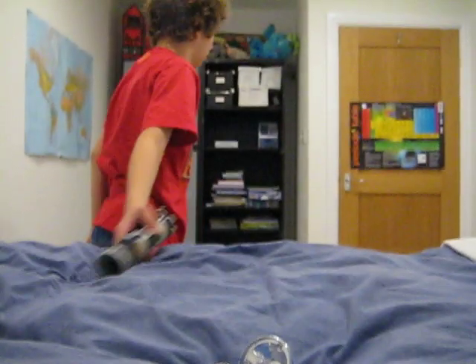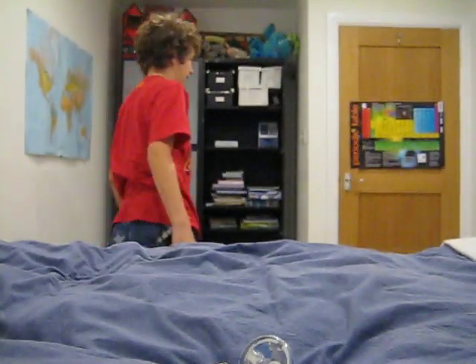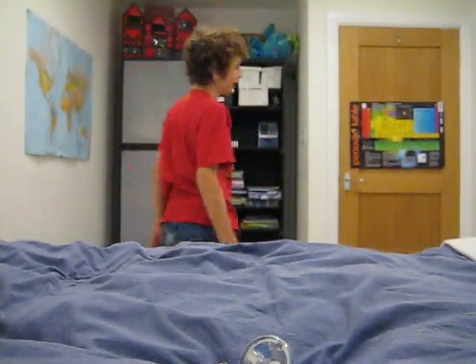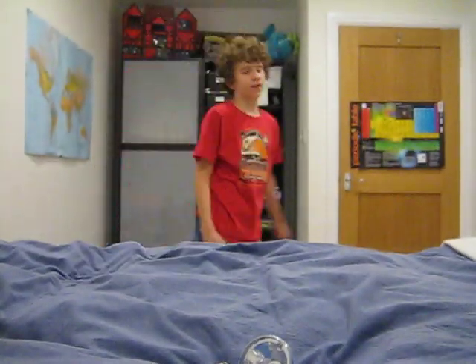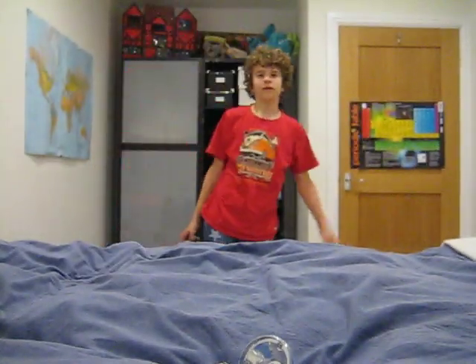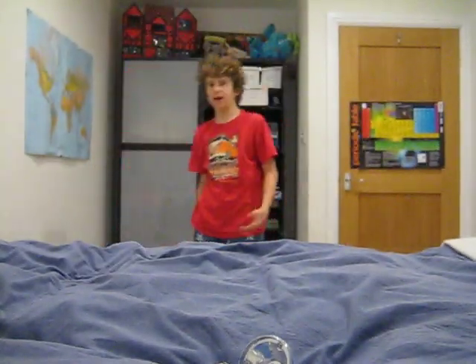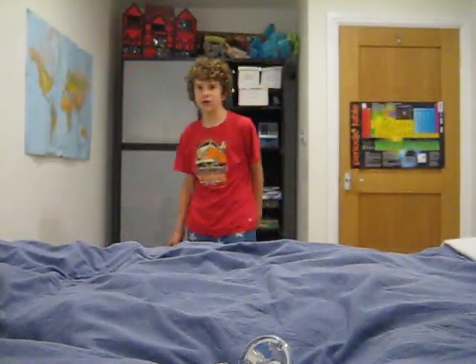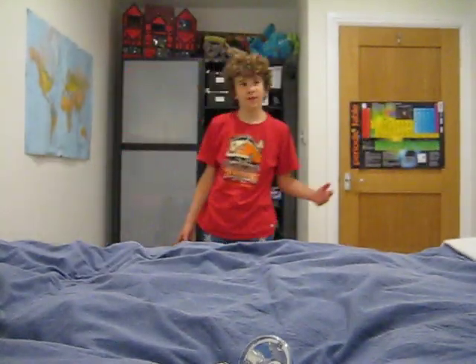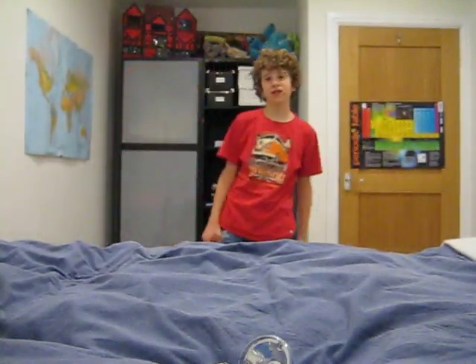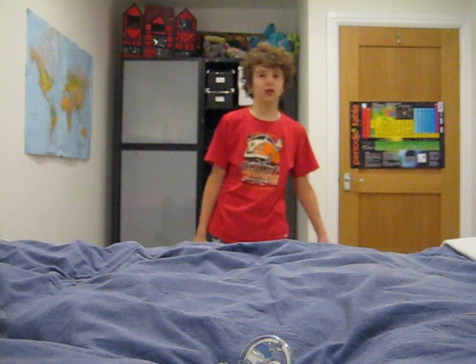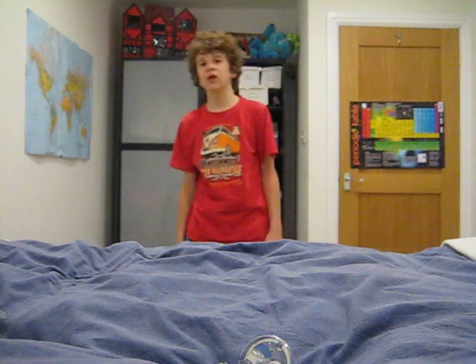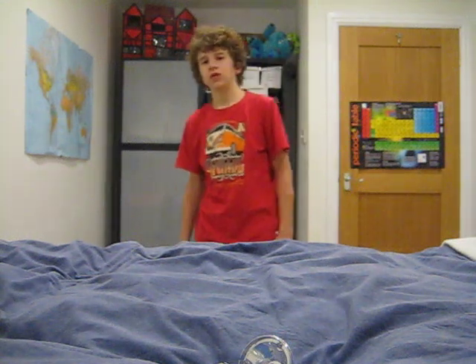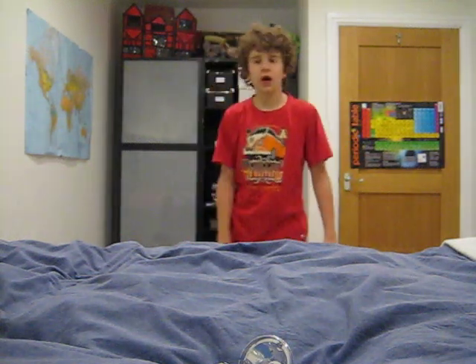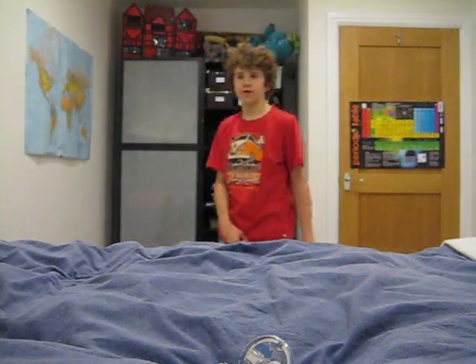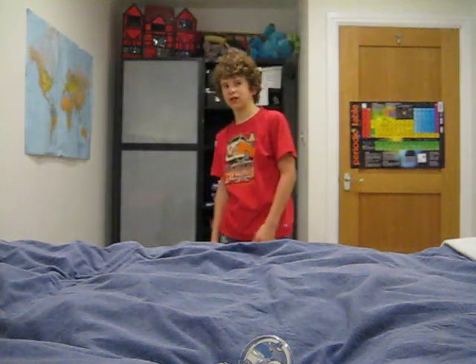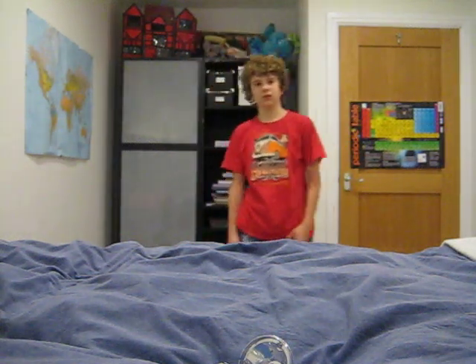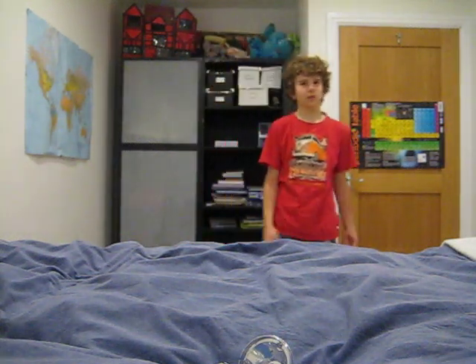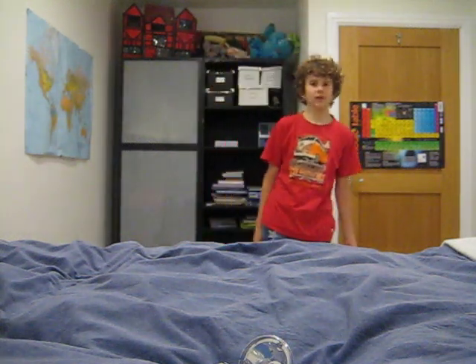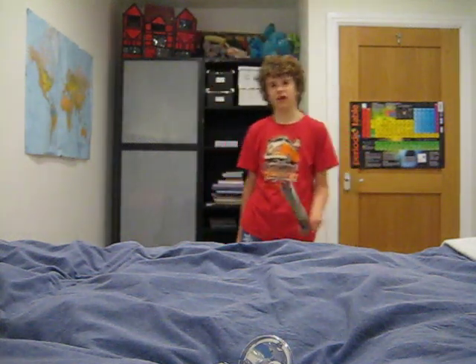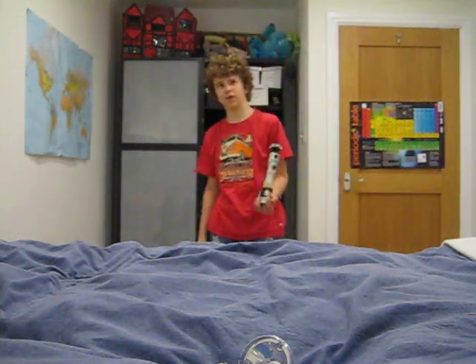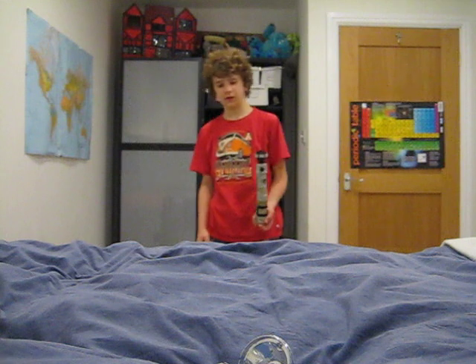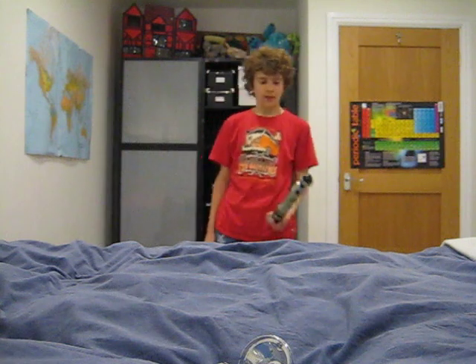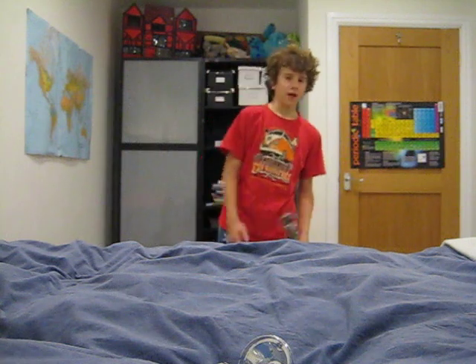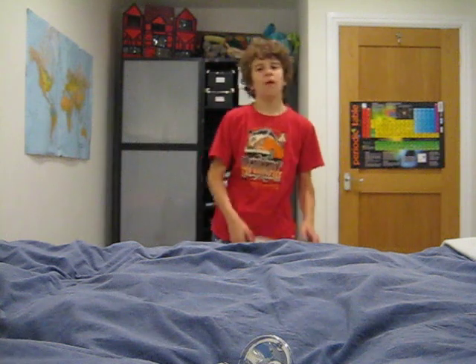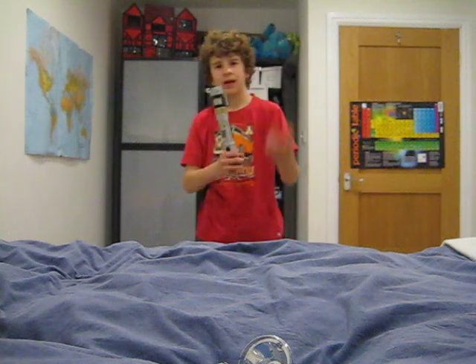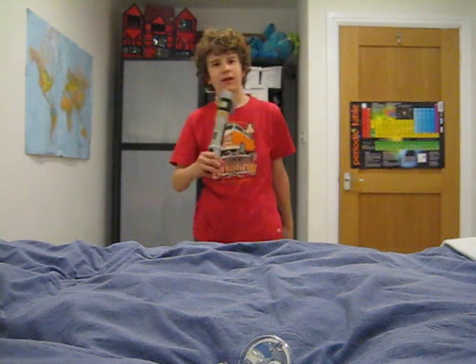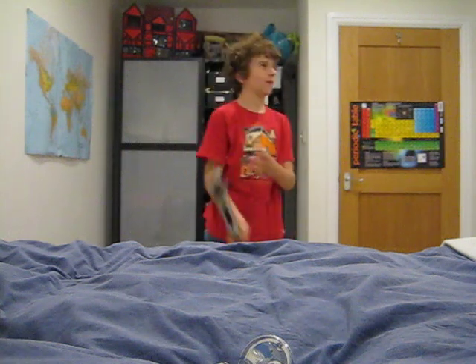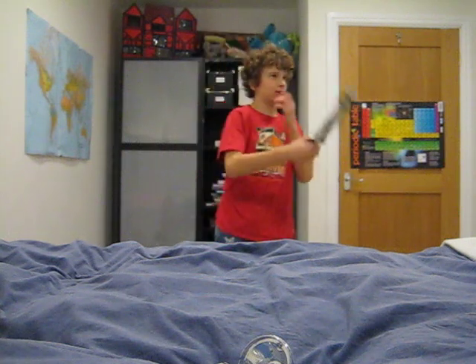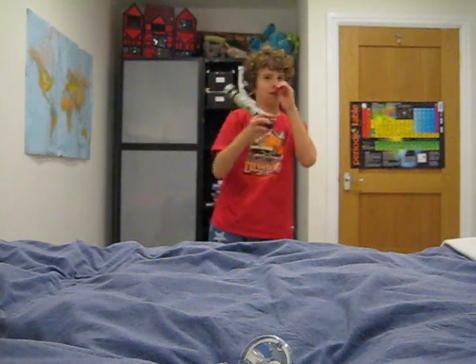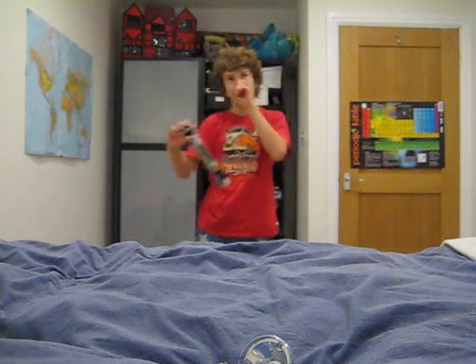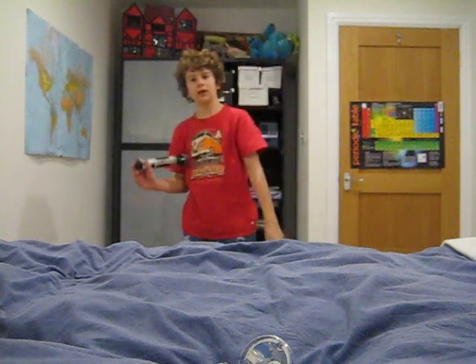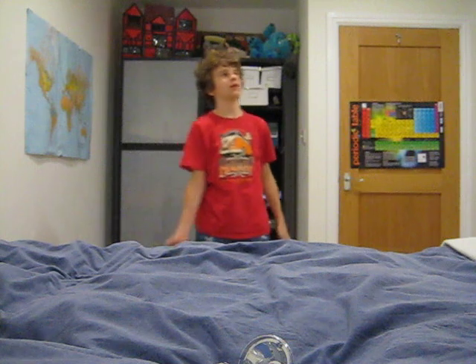Hi guys, callback7585 here, and today I'm telling you about an animation series I'll be doing with Adobe After Effects. I'm making a lightsaber — I know you probably don't see anything, but I will be making a lightsaber.